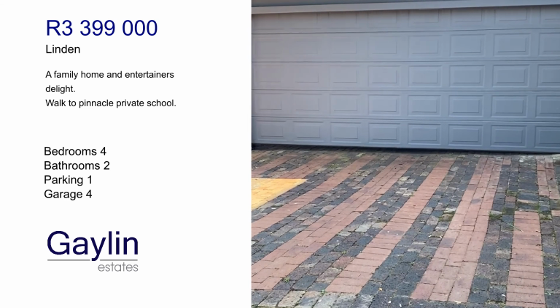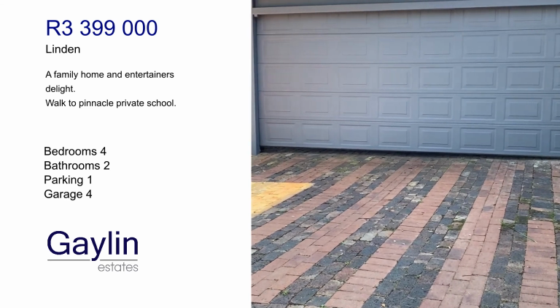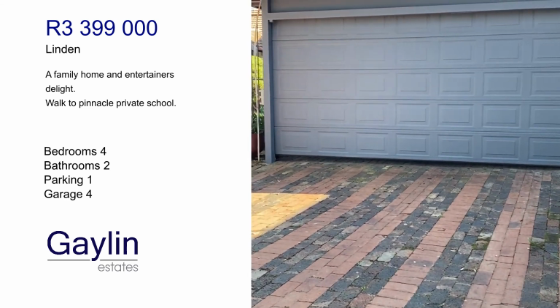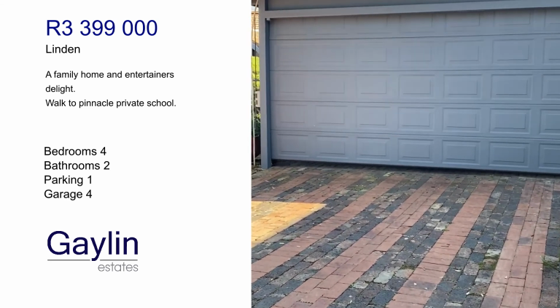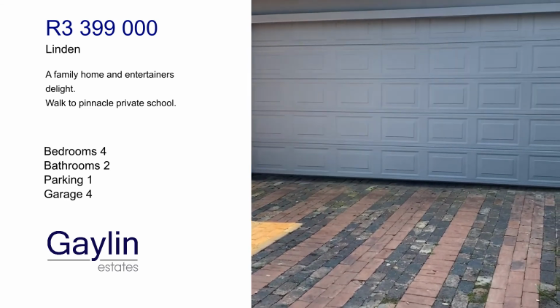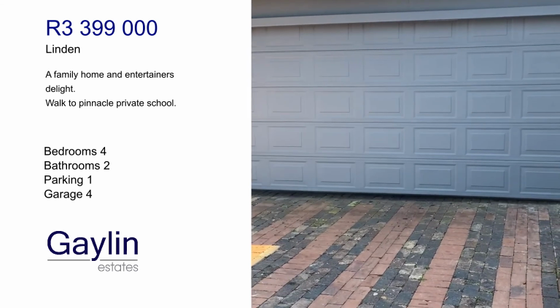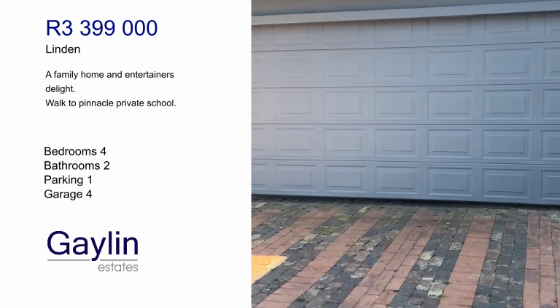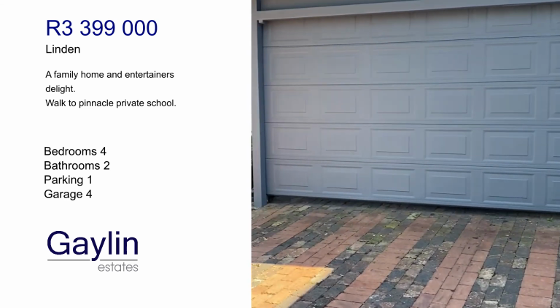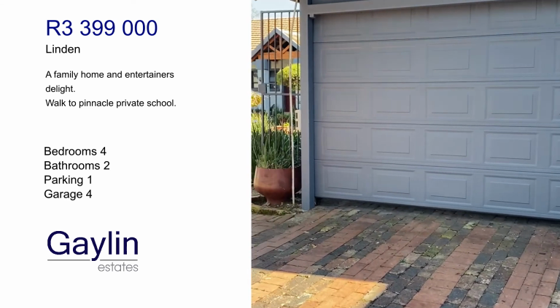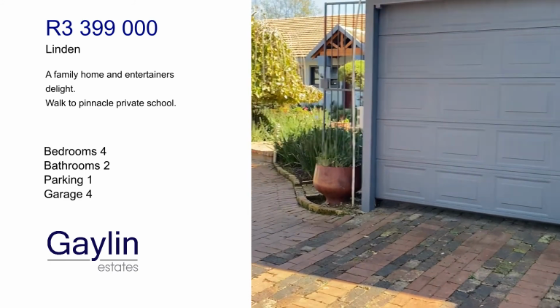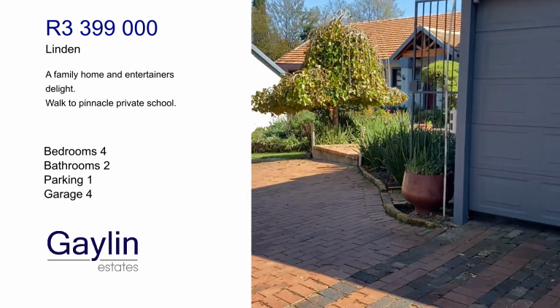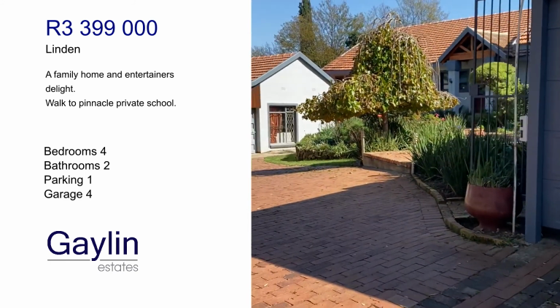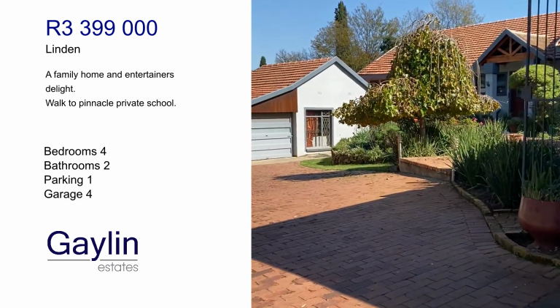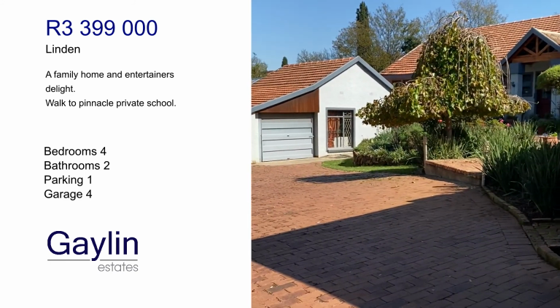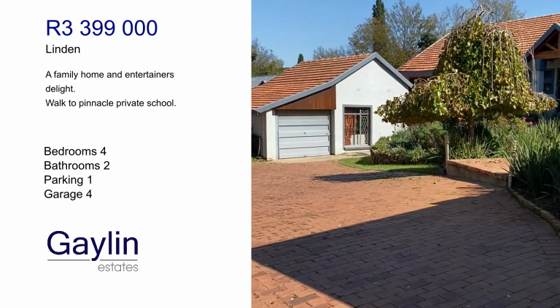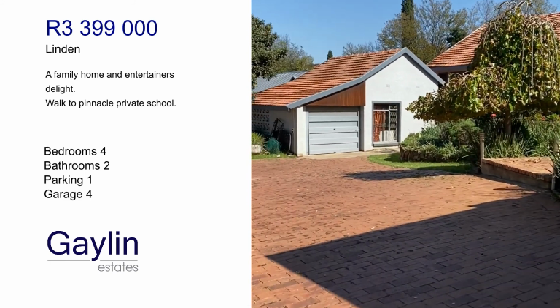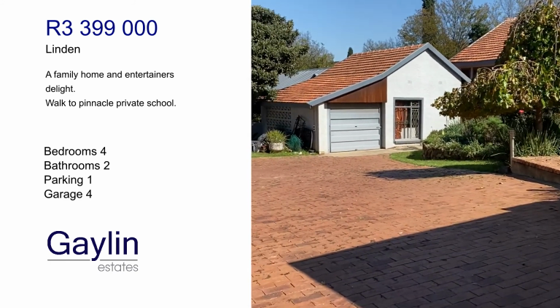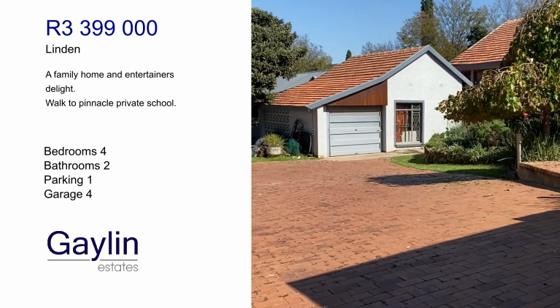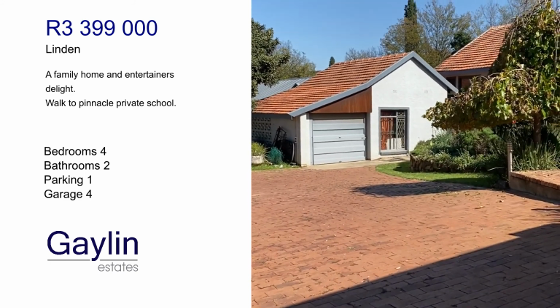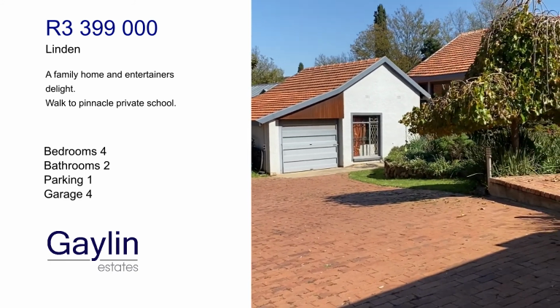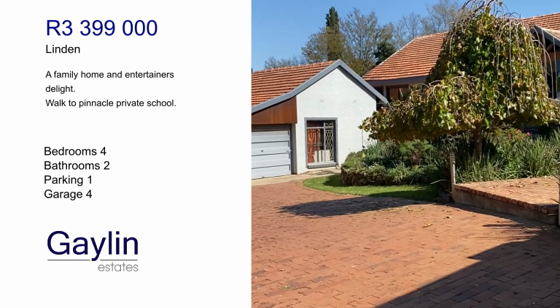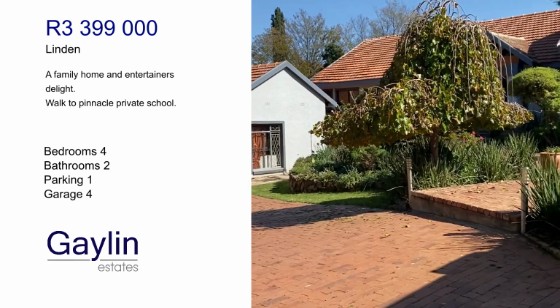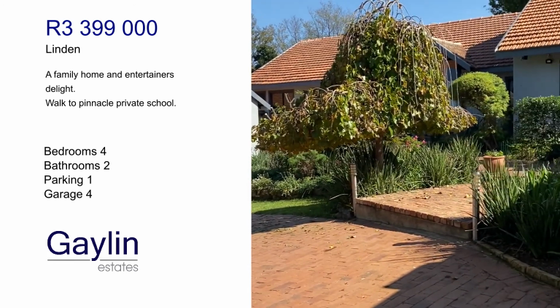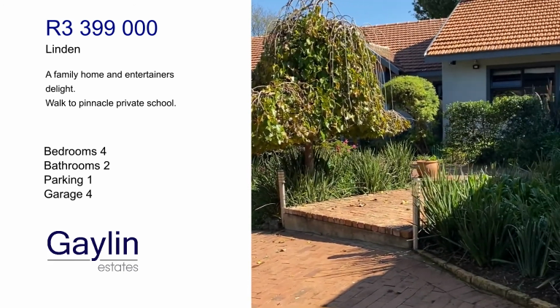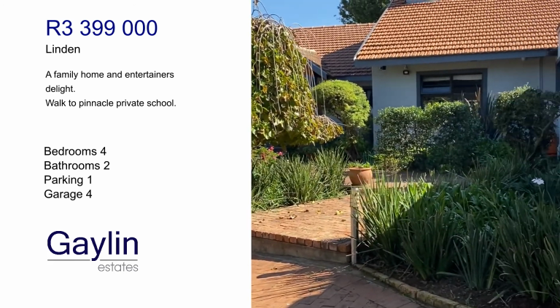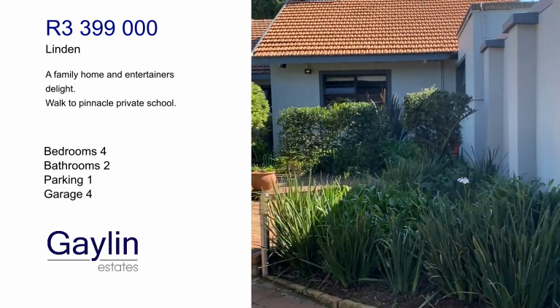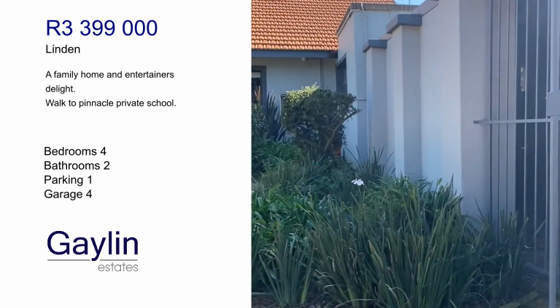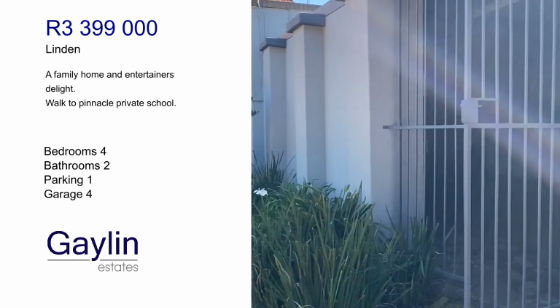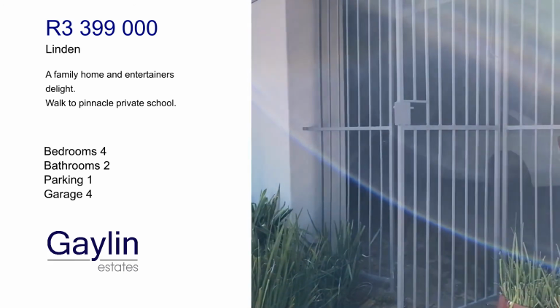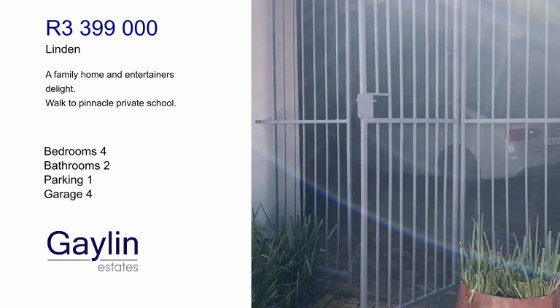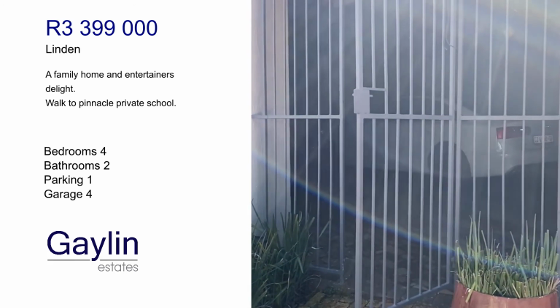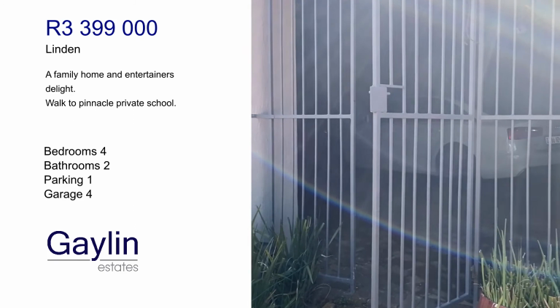This is the entrance of the house, this is the double garage. That's the staff quarters over there. You can see there's a side gate.